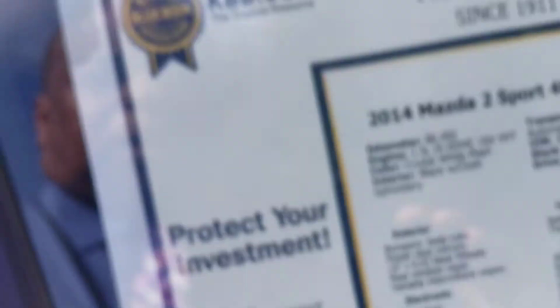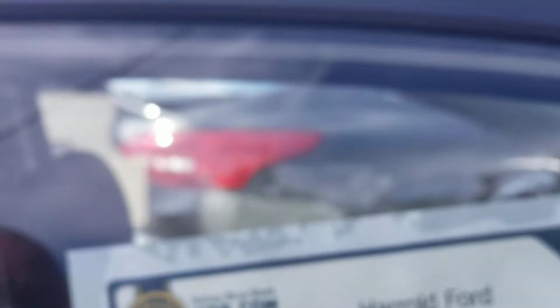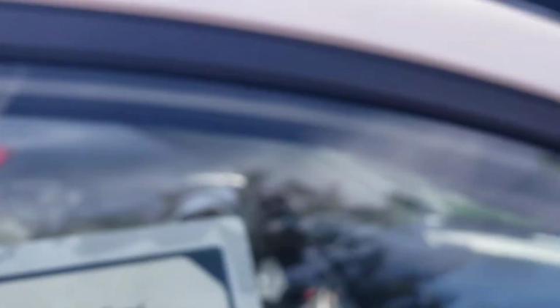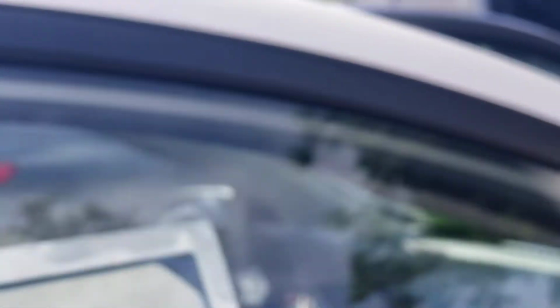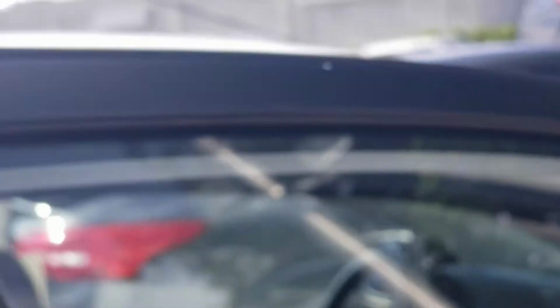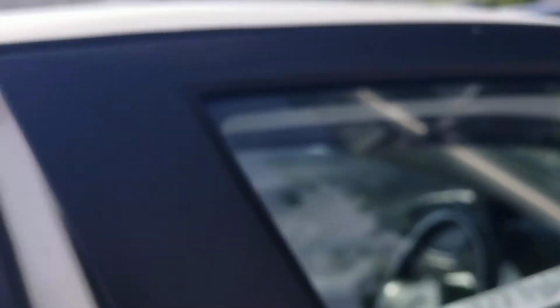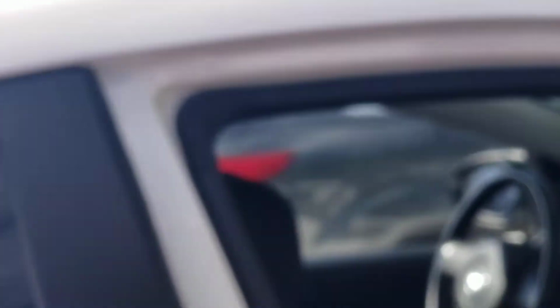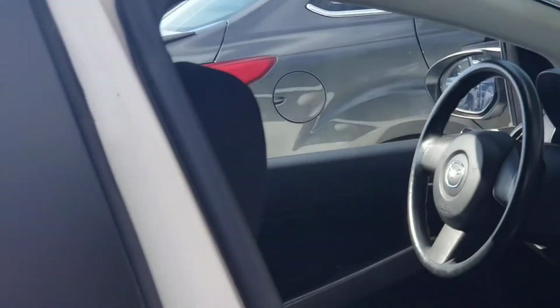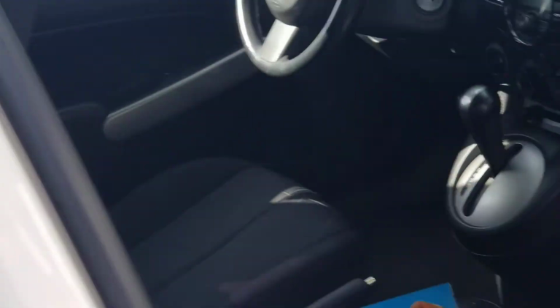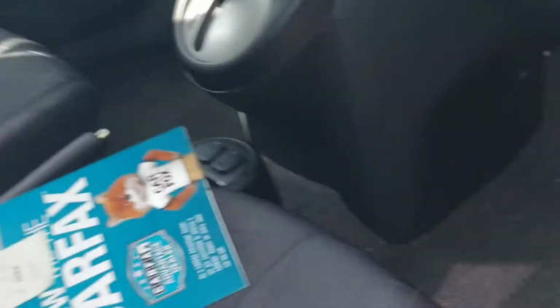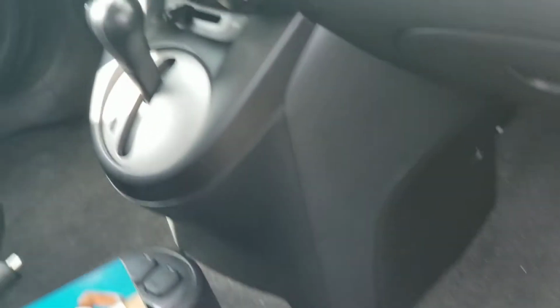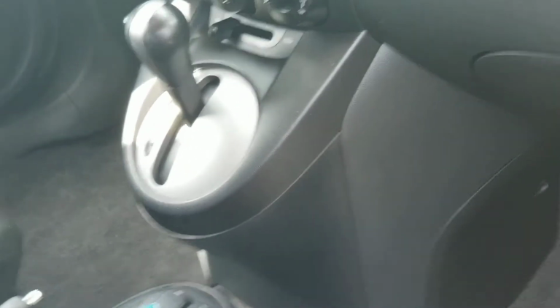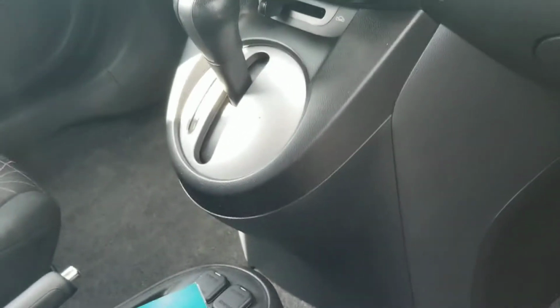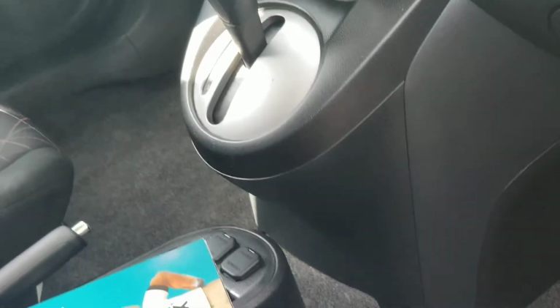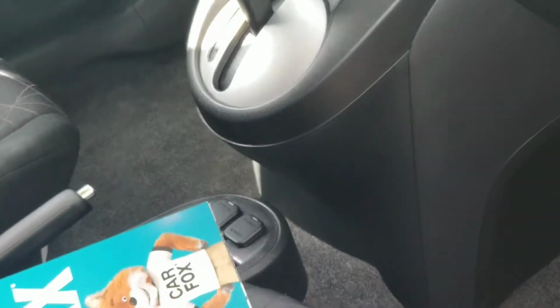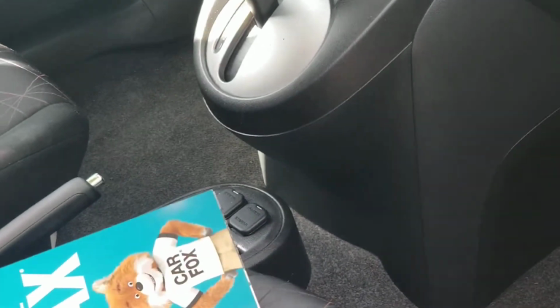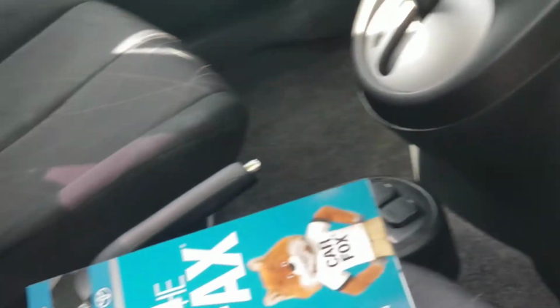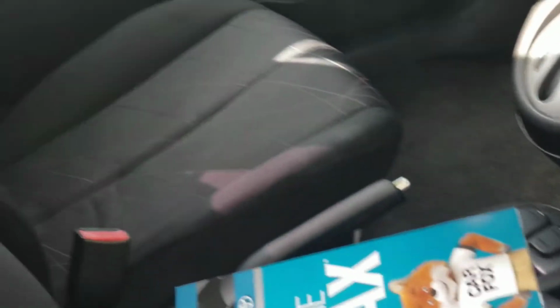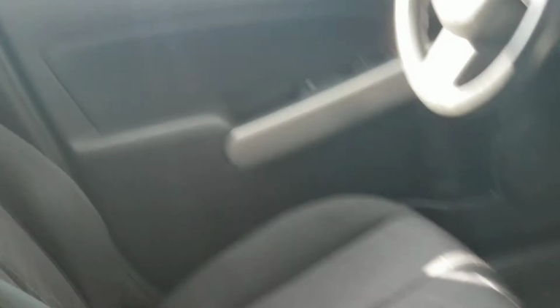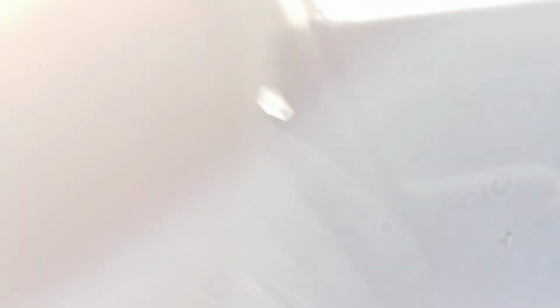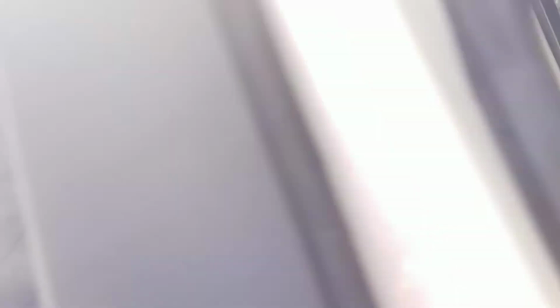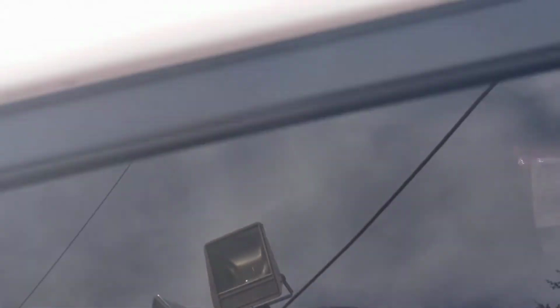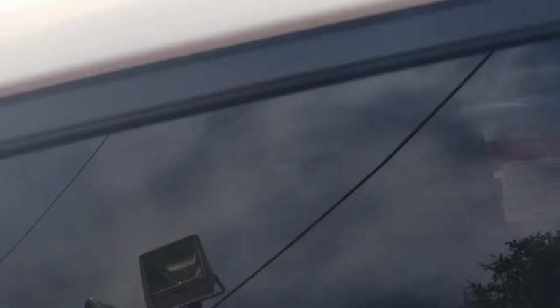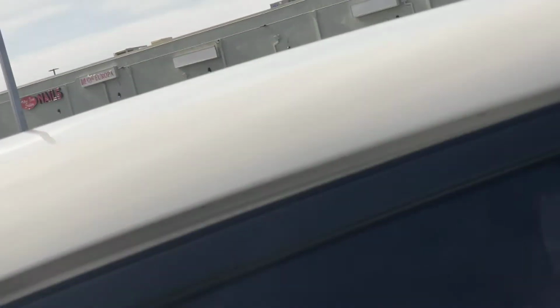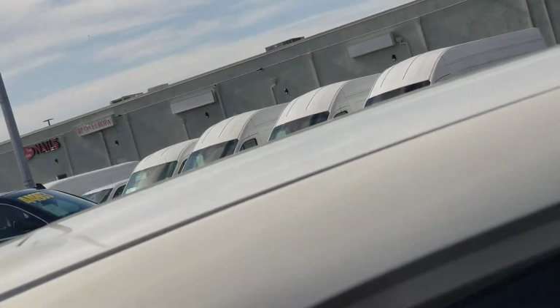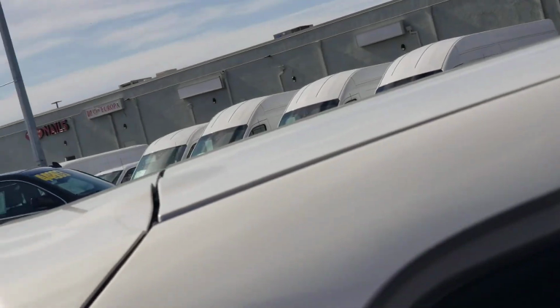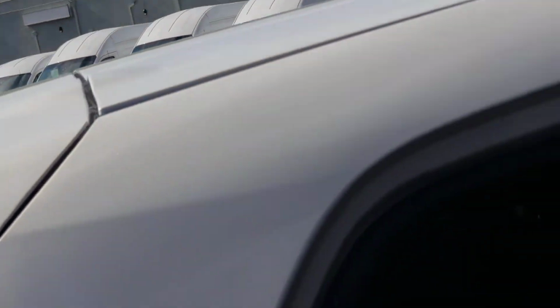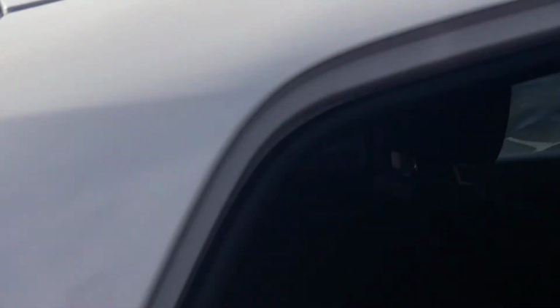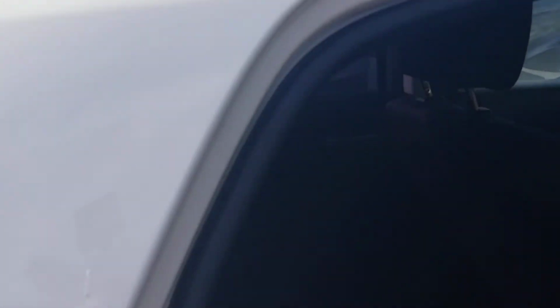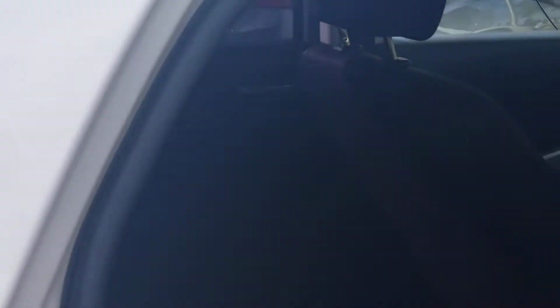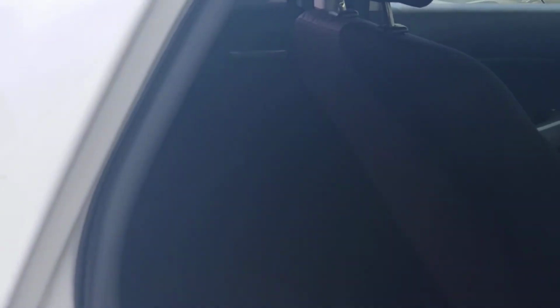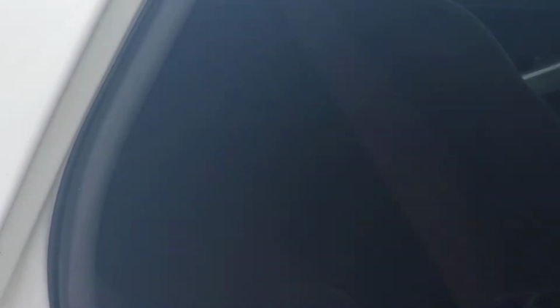This is a definite commuter car. It's automatic. It does have AM, FM, and stereo. Plenty of headroom, plenty of legroom. It is a four-door hatchback, so you can sit five people in here.